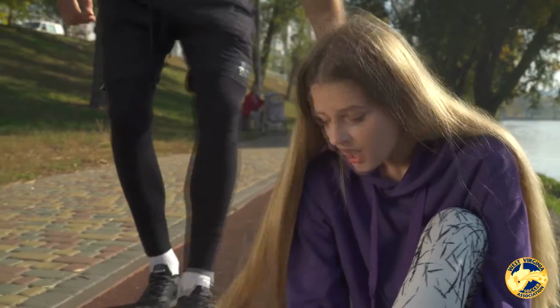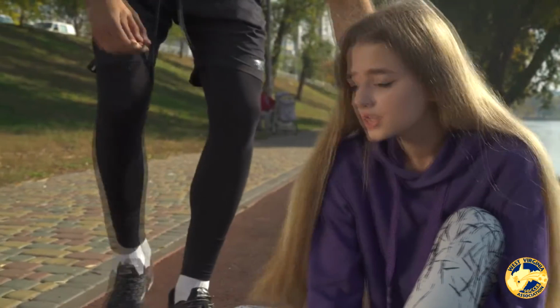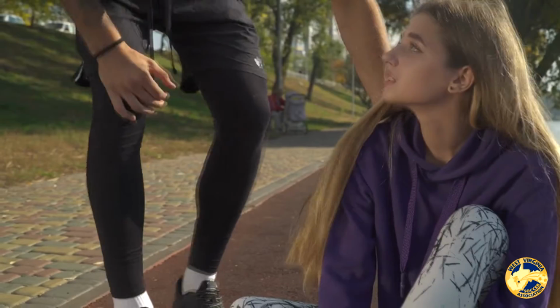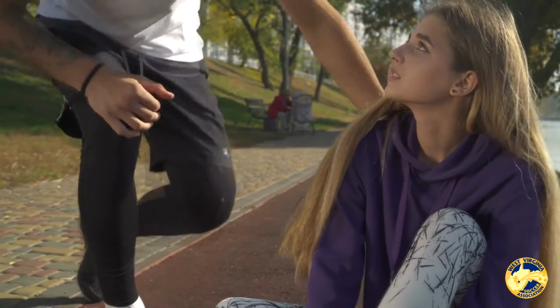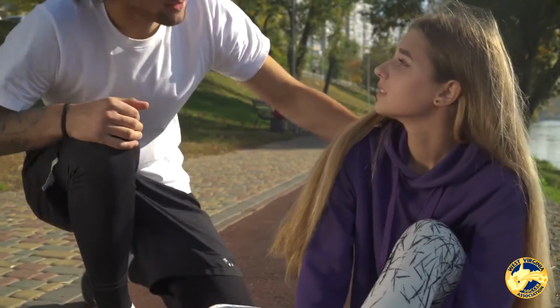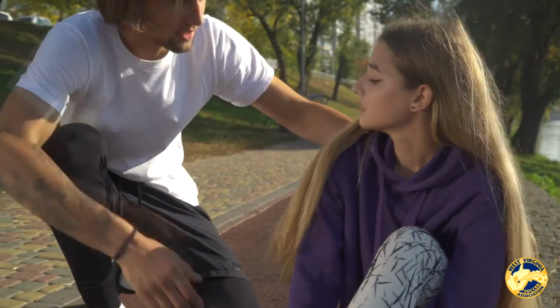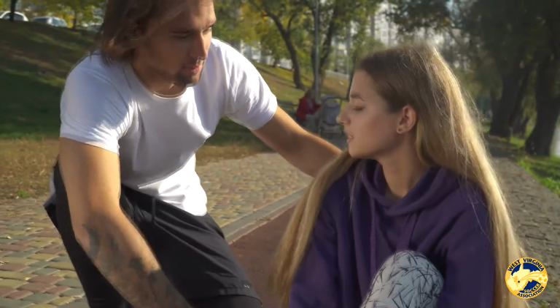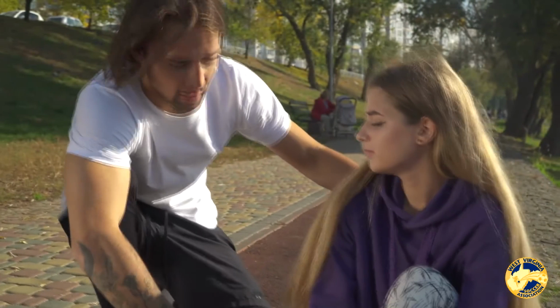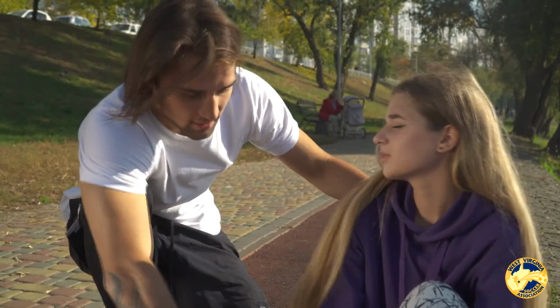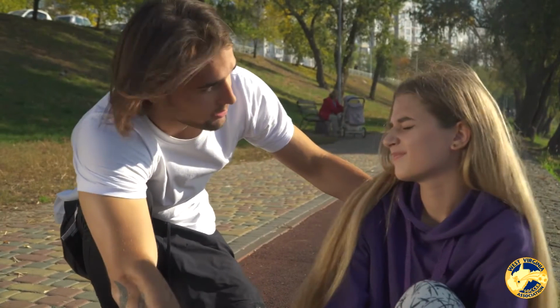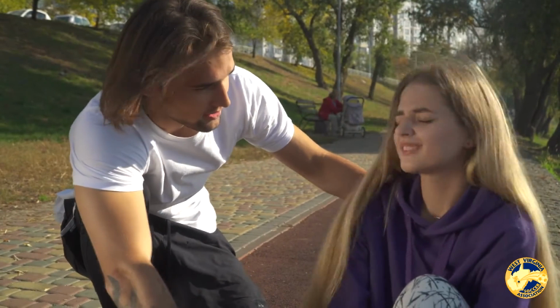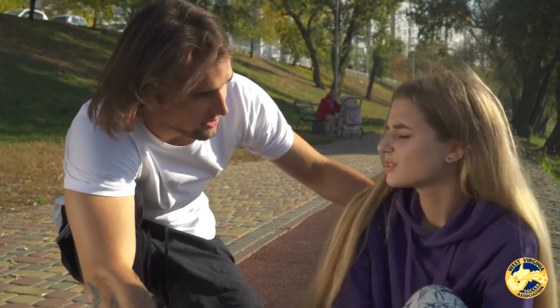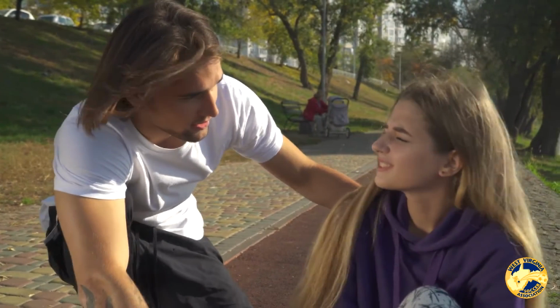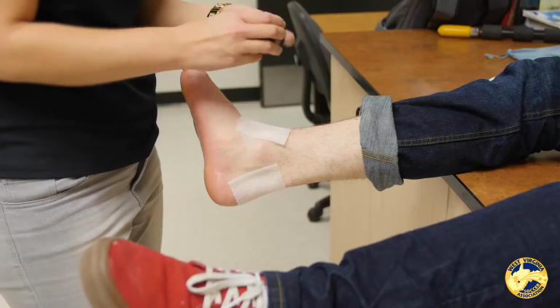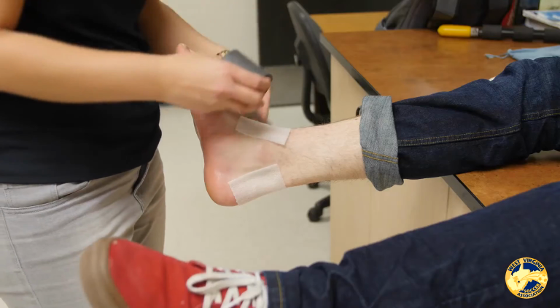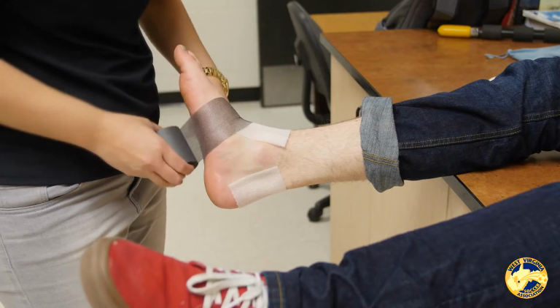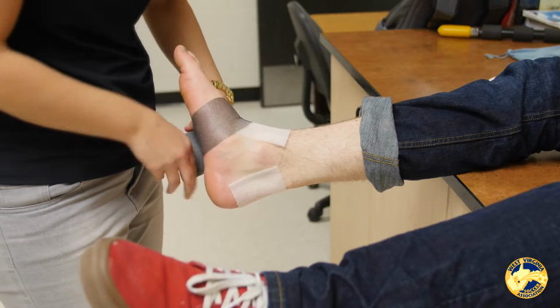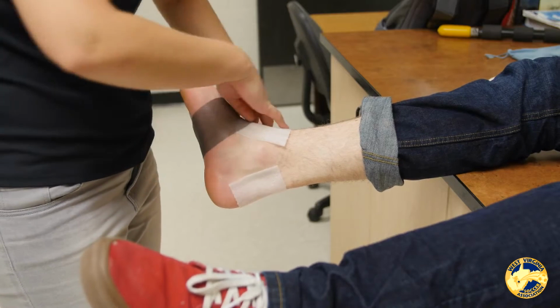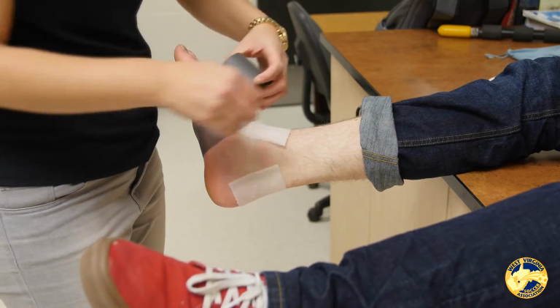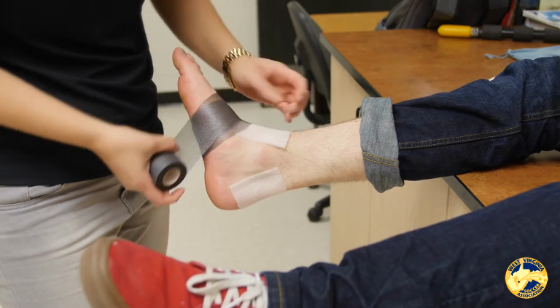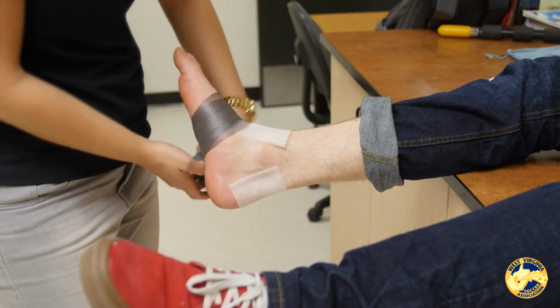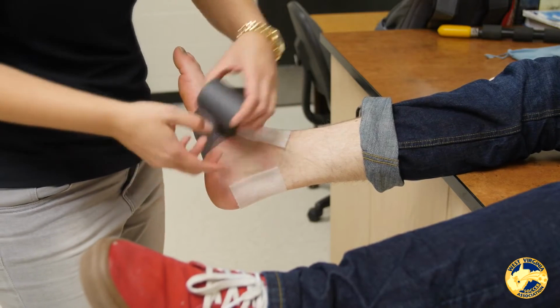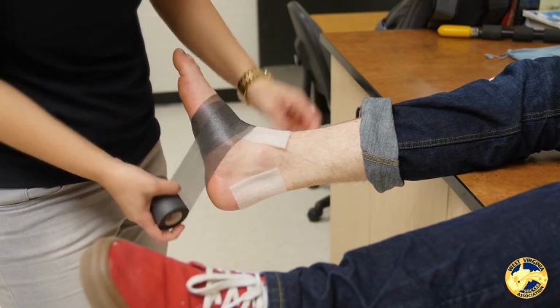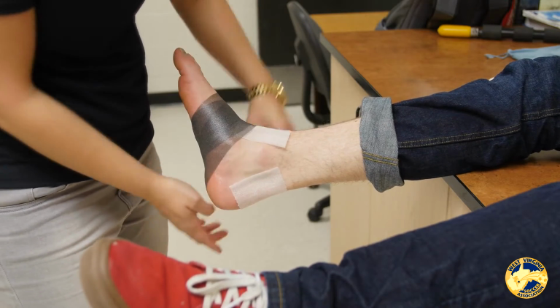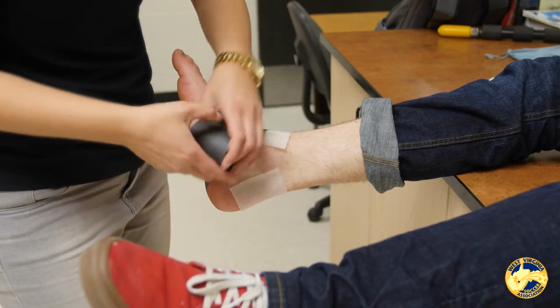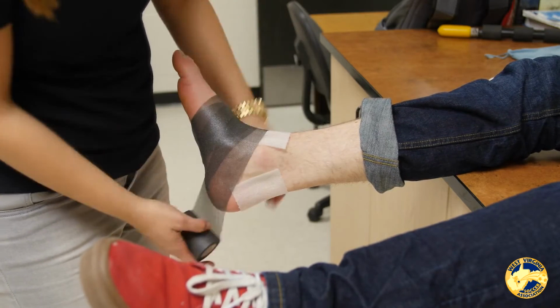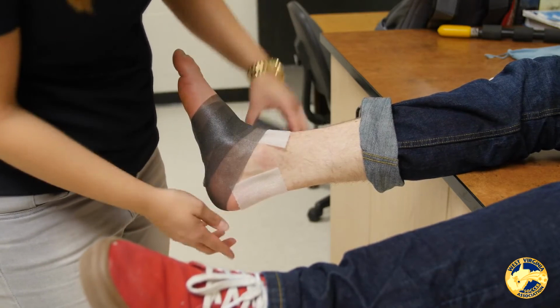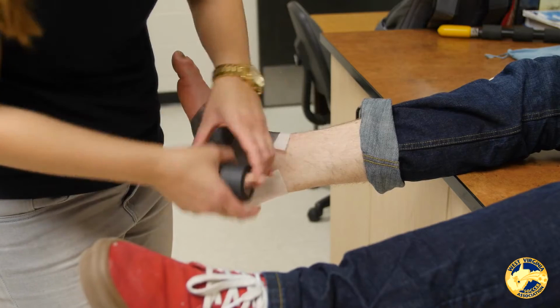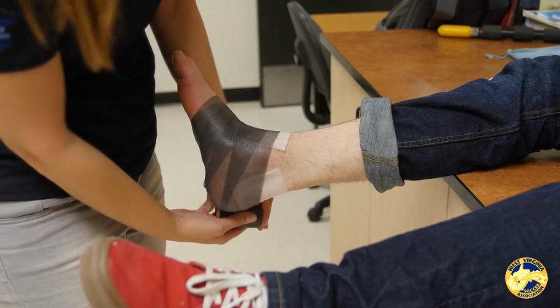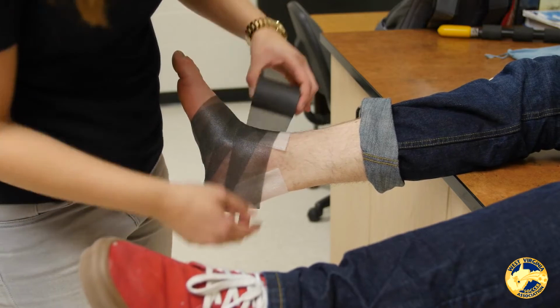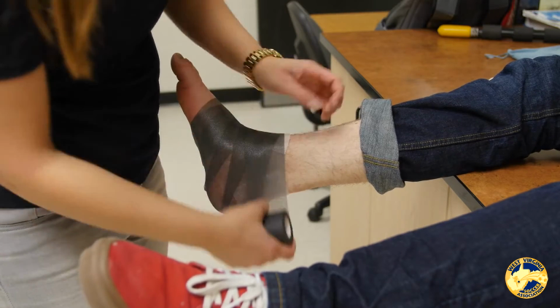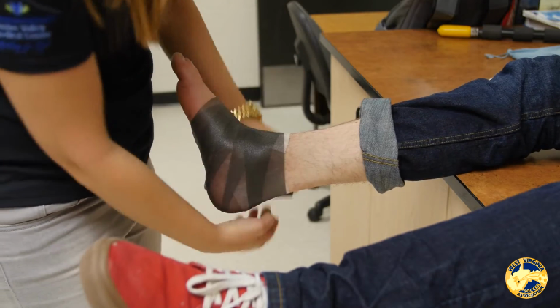If you're getting a second degree sprain, you probably need to get that checked out by a physician, because you need to make sure you get an x-ray to confirm nothing's fractured in that area — you can get fractures with a lateral ankle sprain.